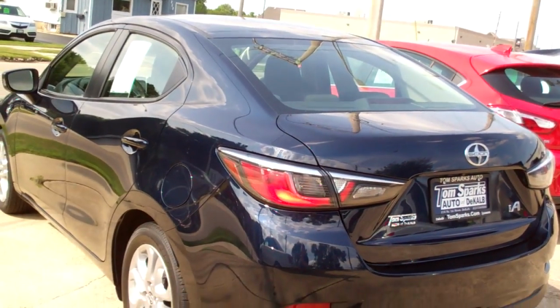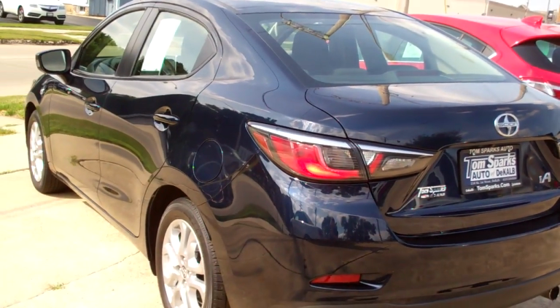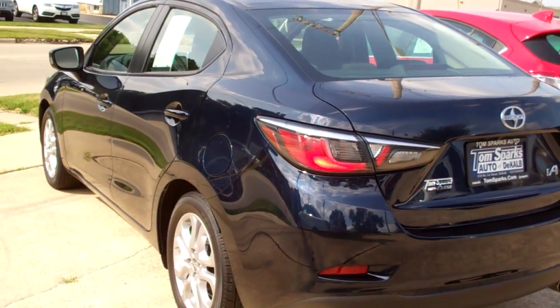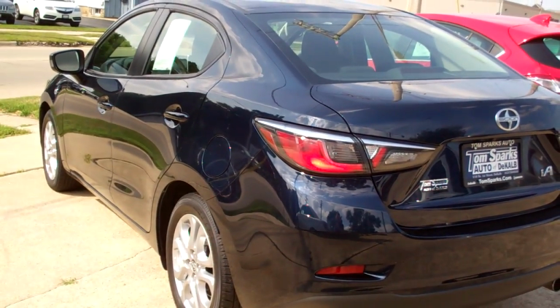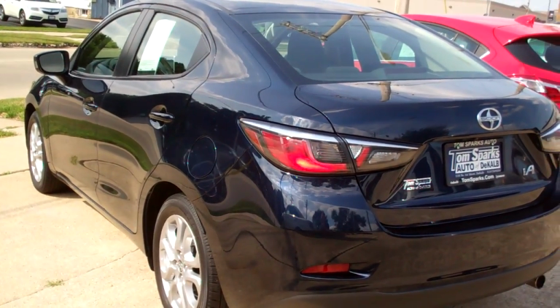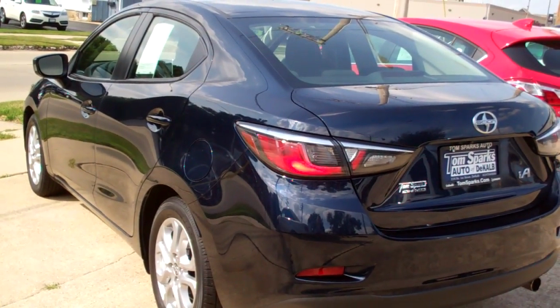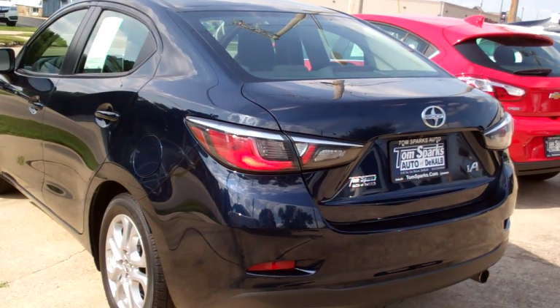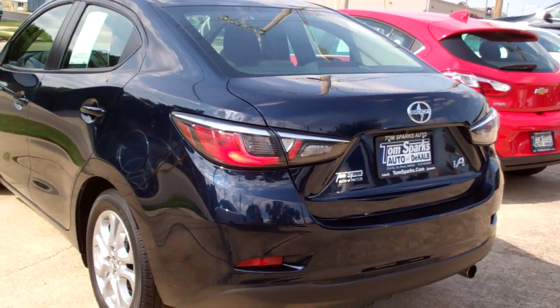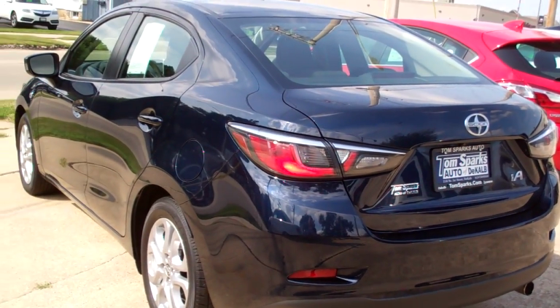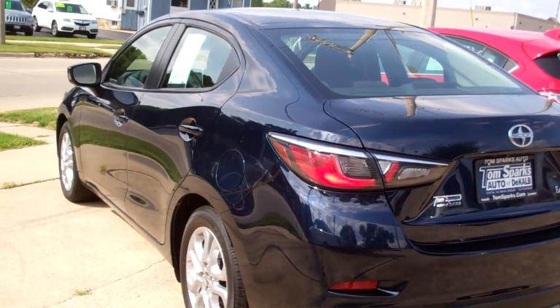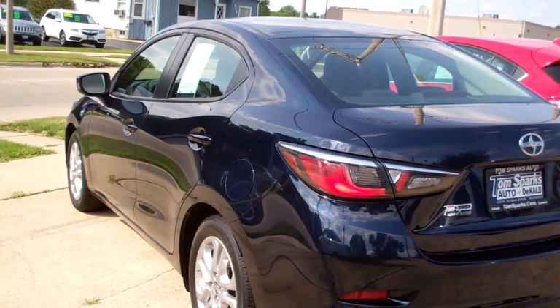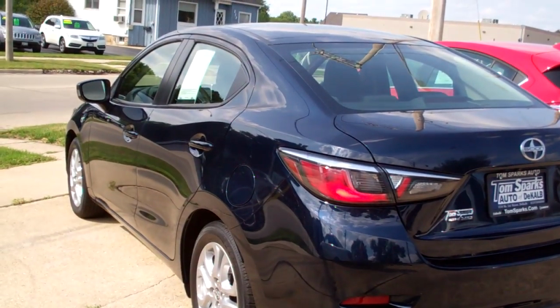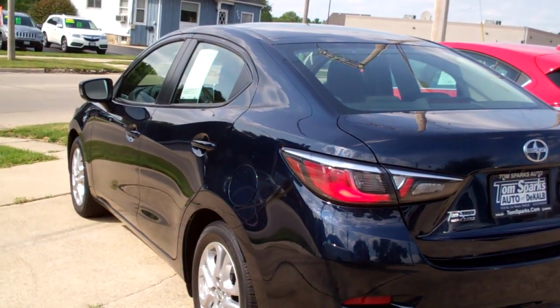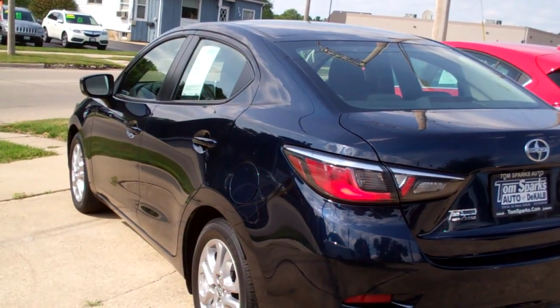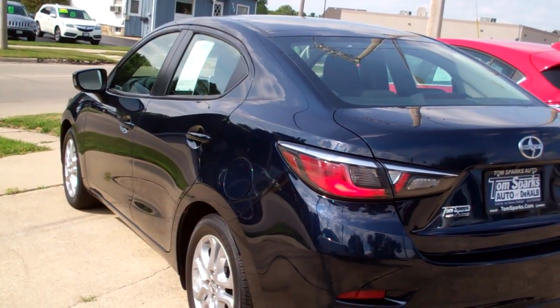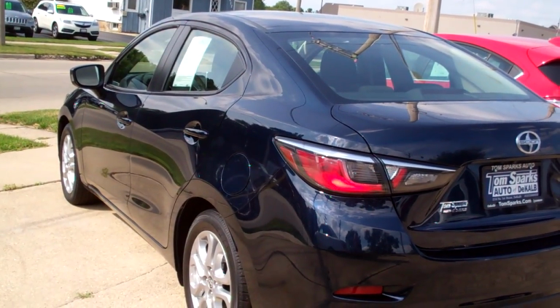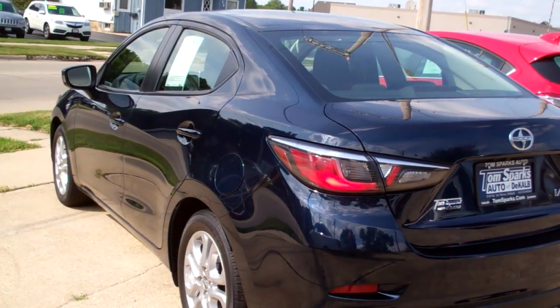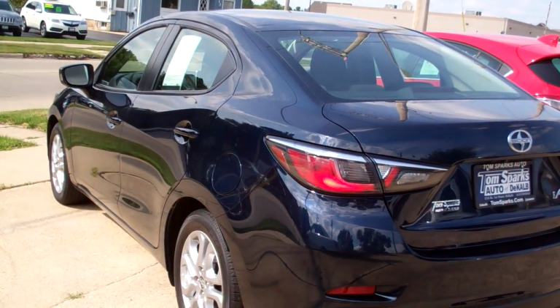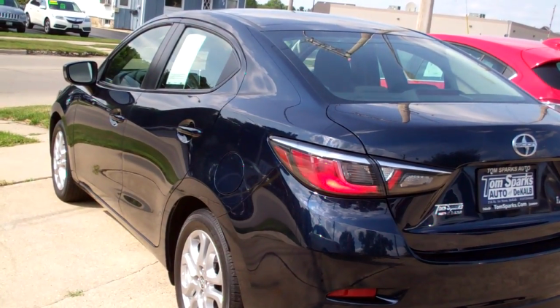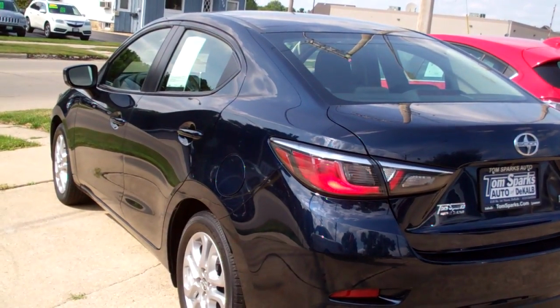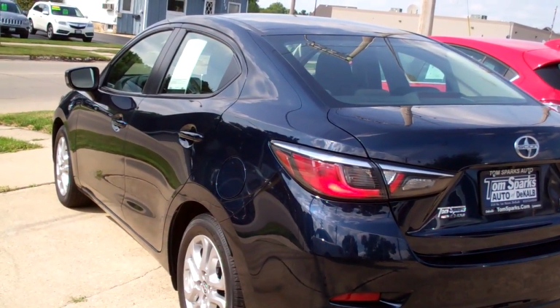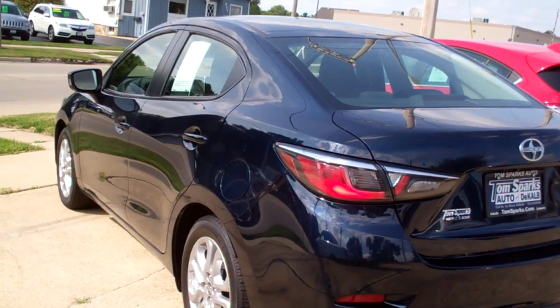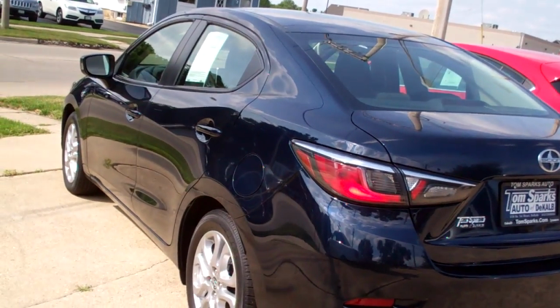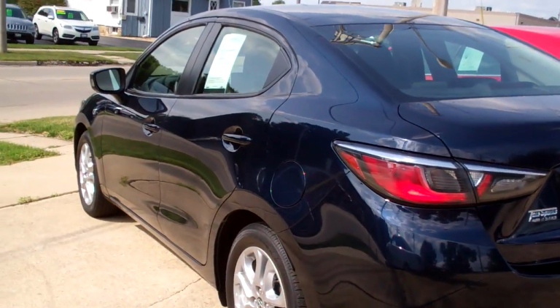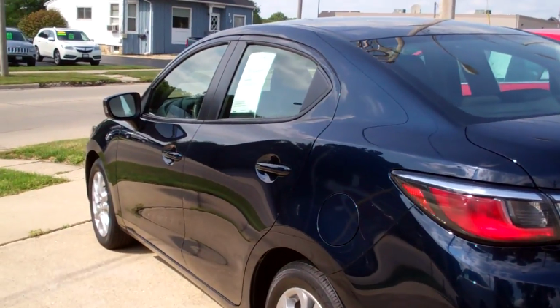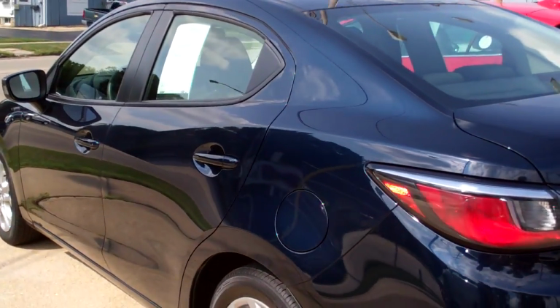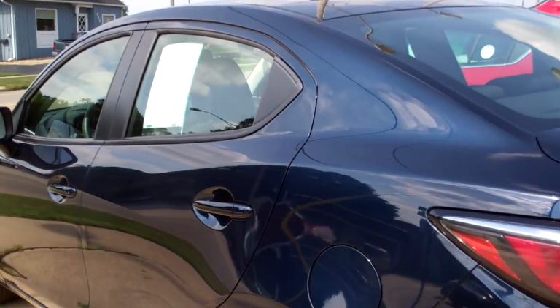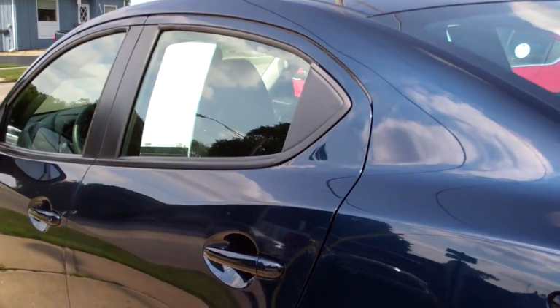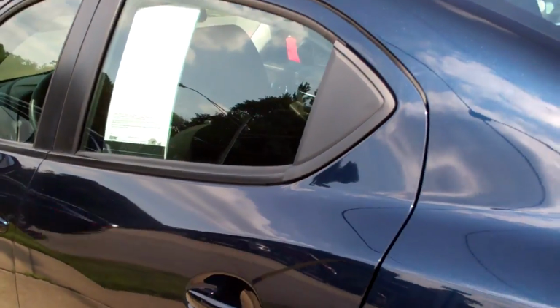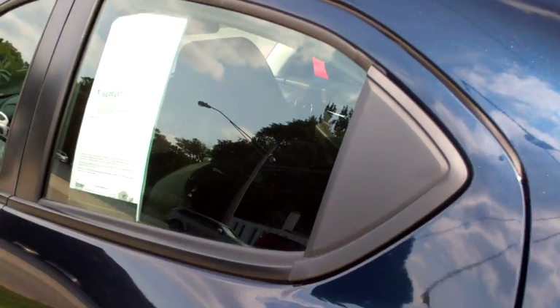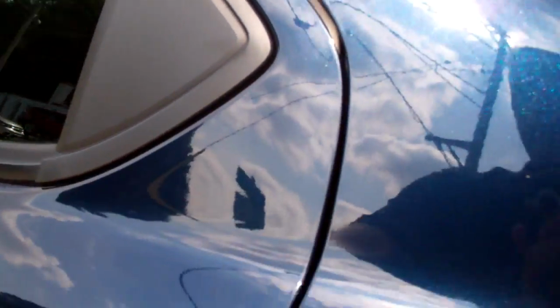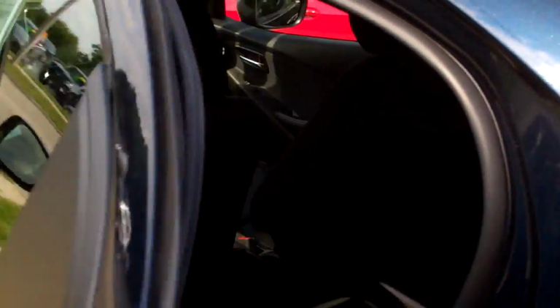It's got a clean auto check. The car's all set, ready to go. We've checked it out and inspected it and got all the maintenance up to date. And it's got factory warranty left on it too. You can buy this car with confidence.